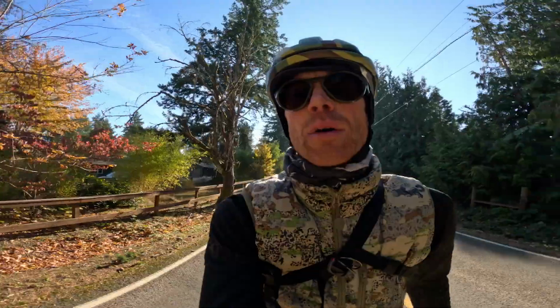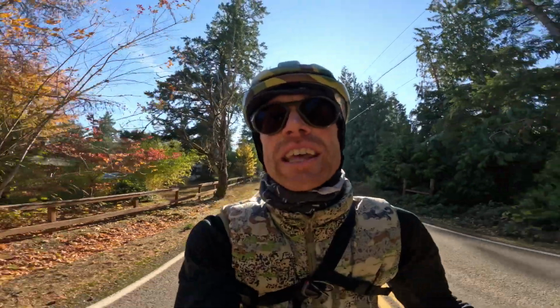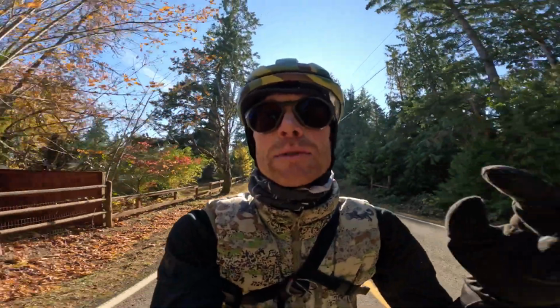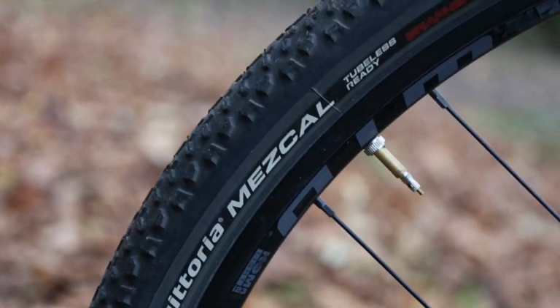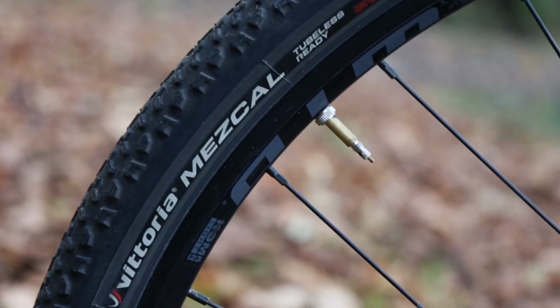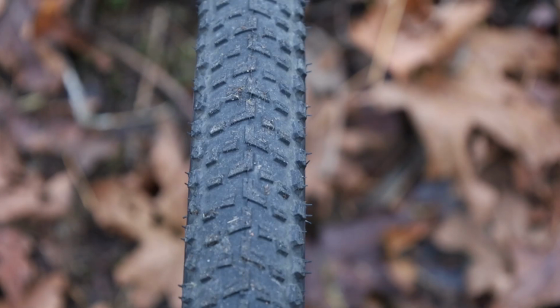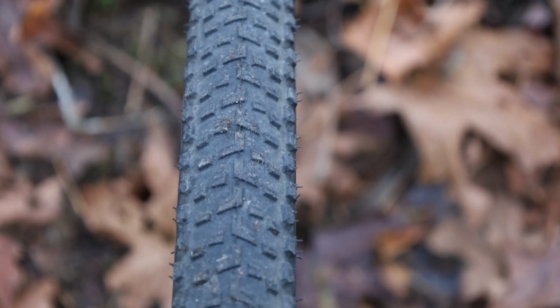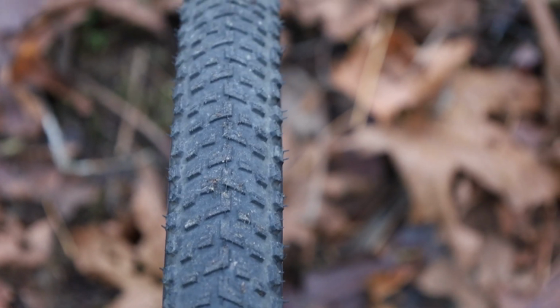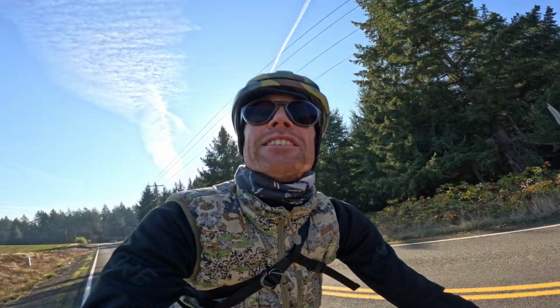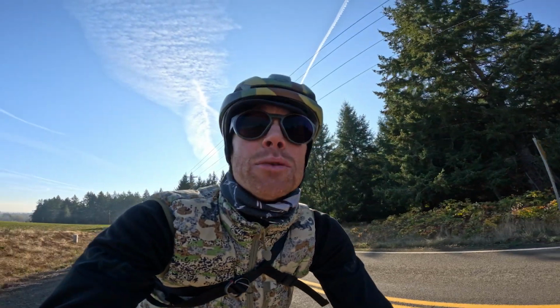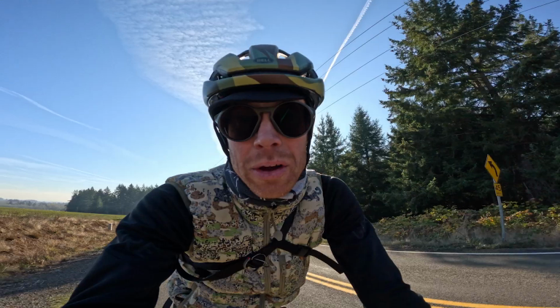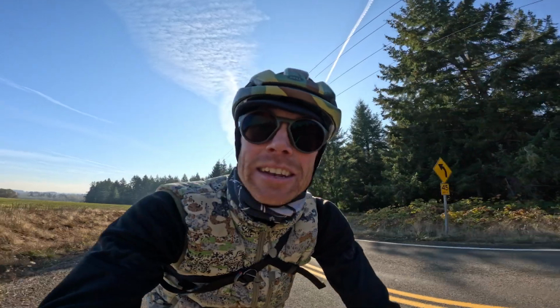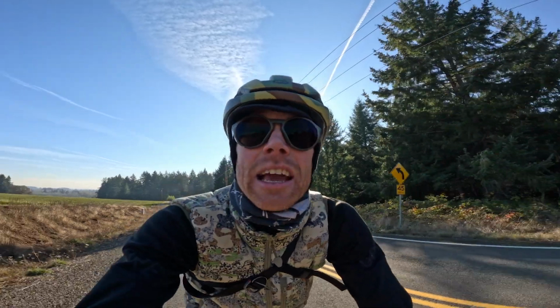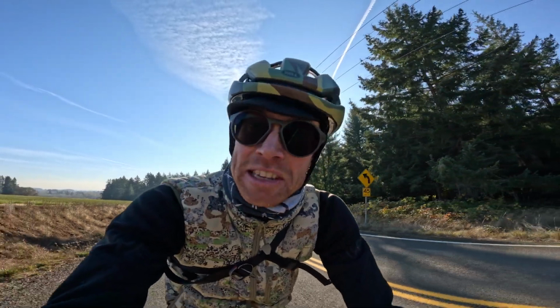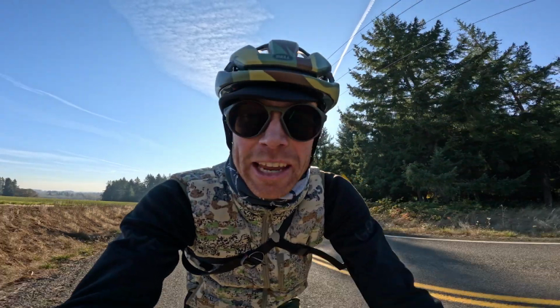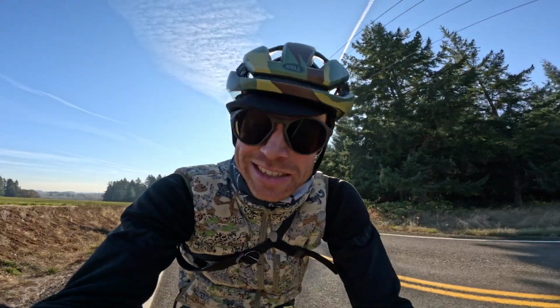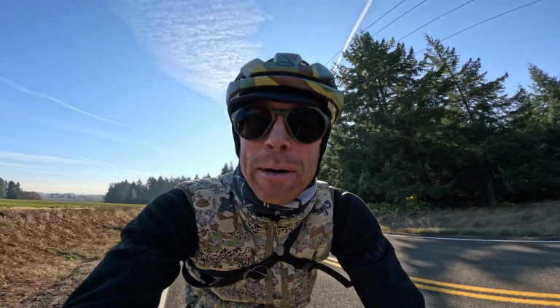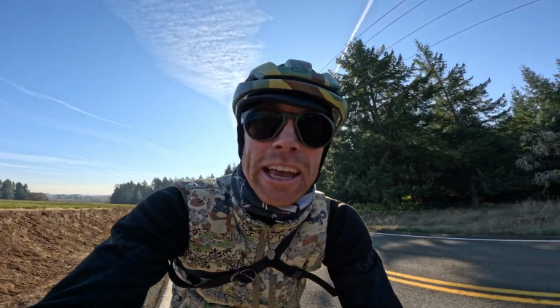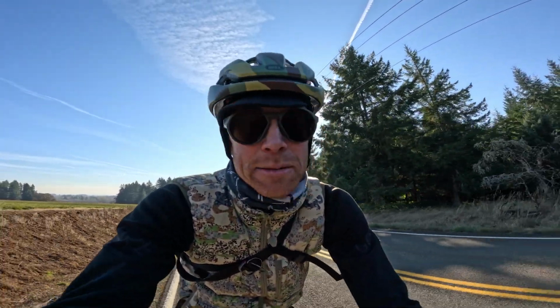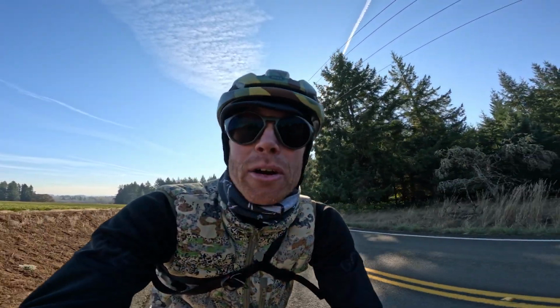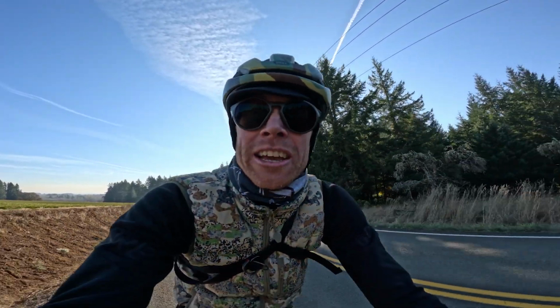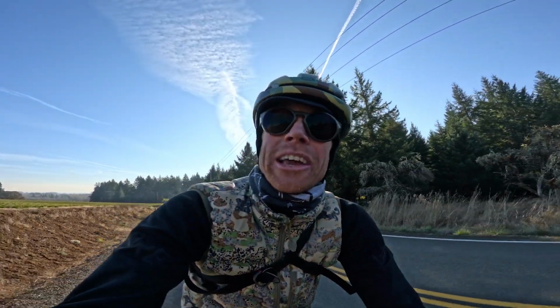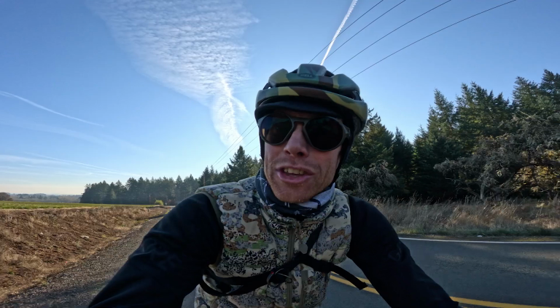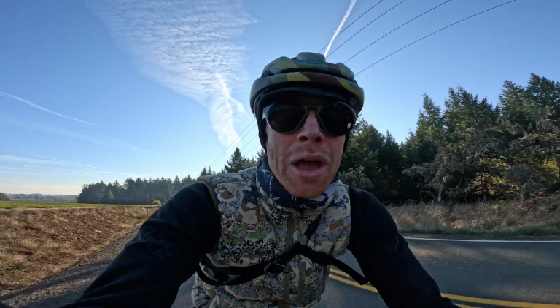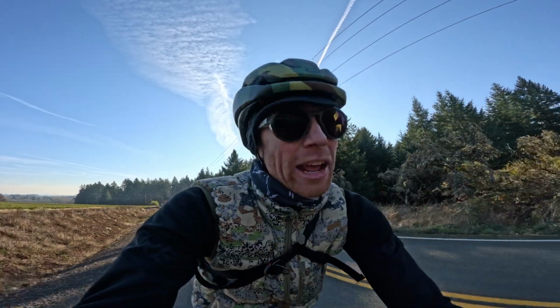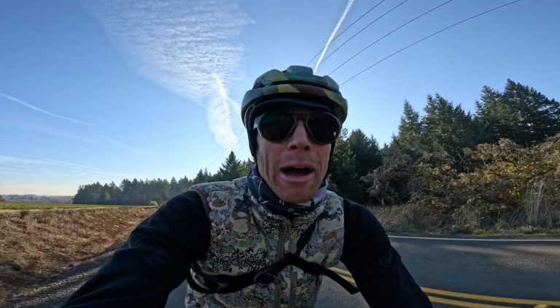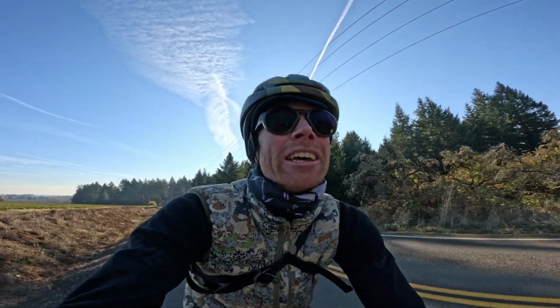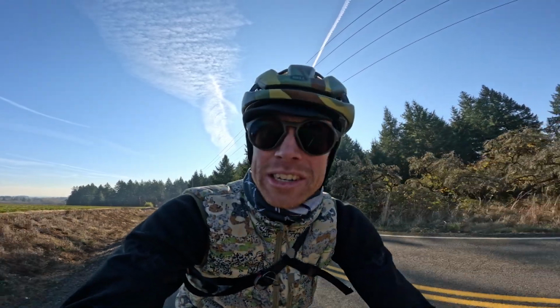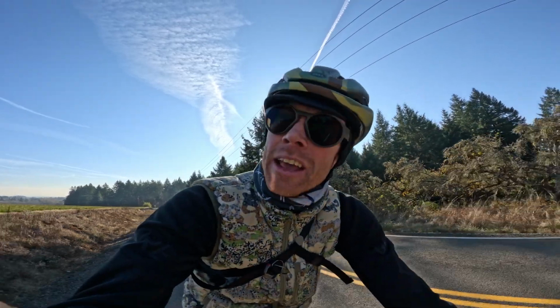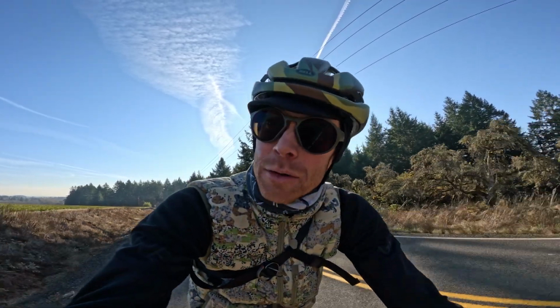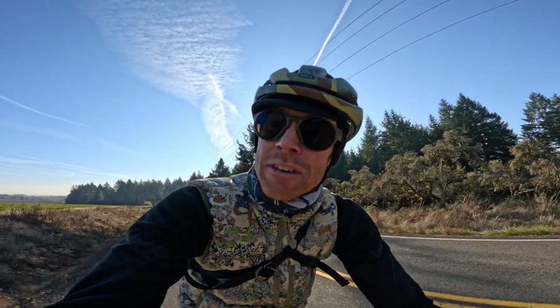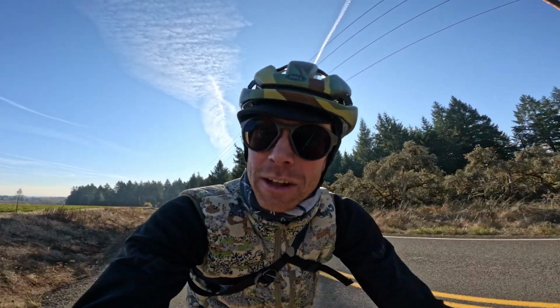This thing comes with Vittoria Mezcal 44s. And just so you know, Cannondale did not give me this bike — this is a demo bike. I'm just borrowing it so I can tell you what I think about it, so you can decide if you need one for yourself.